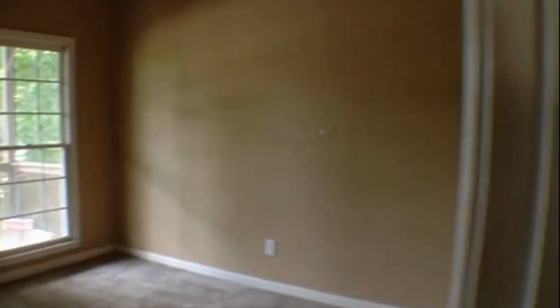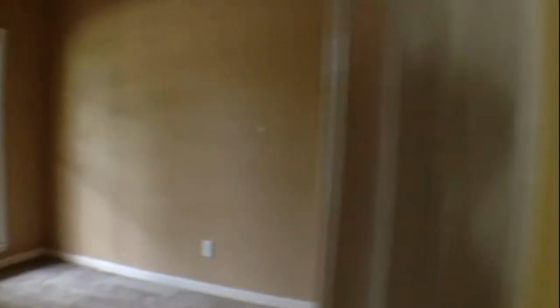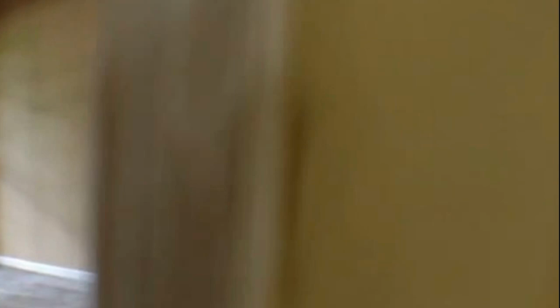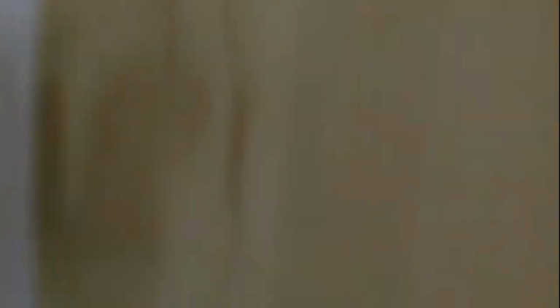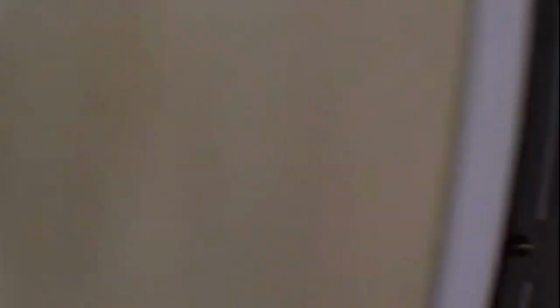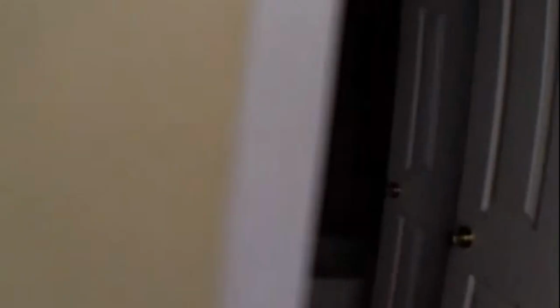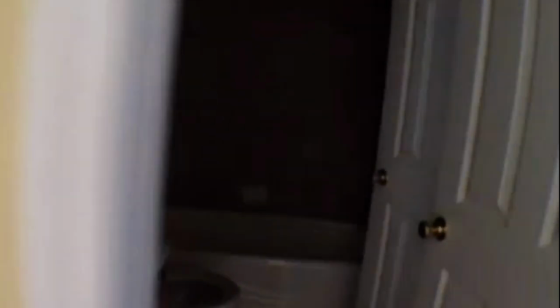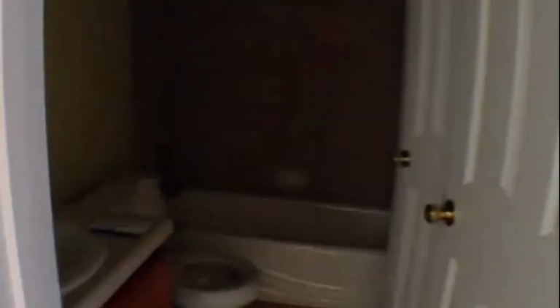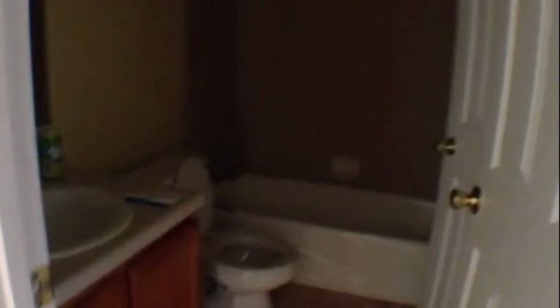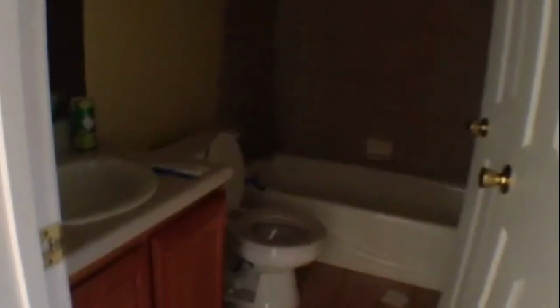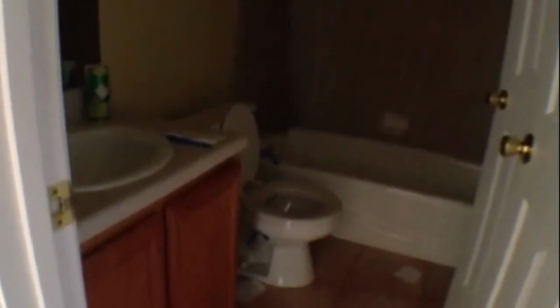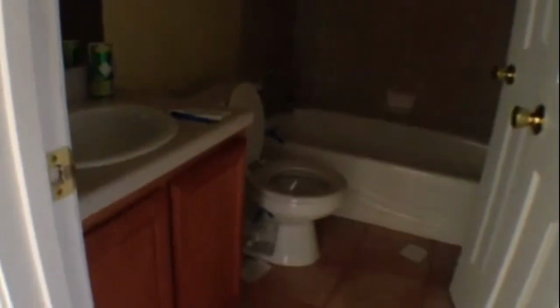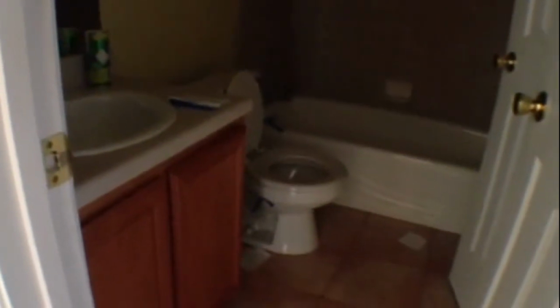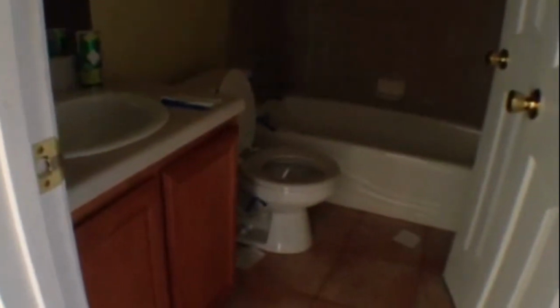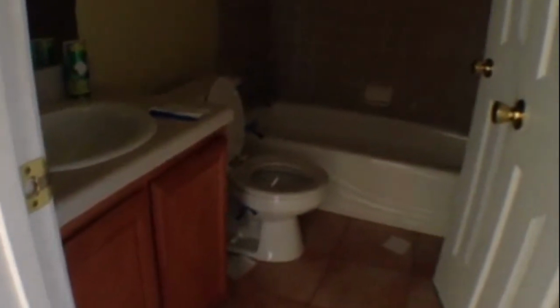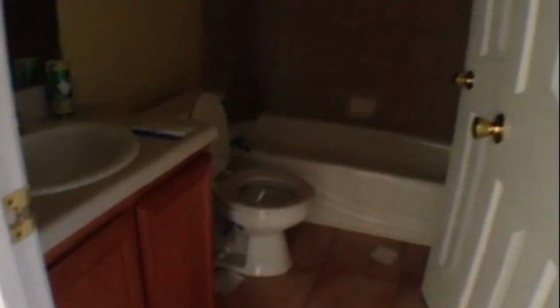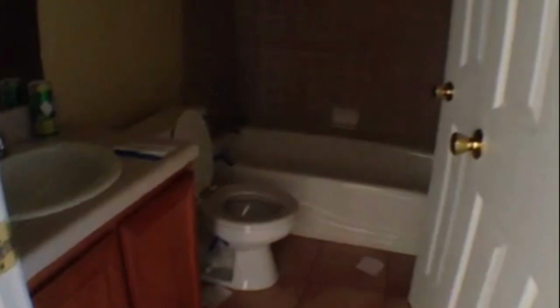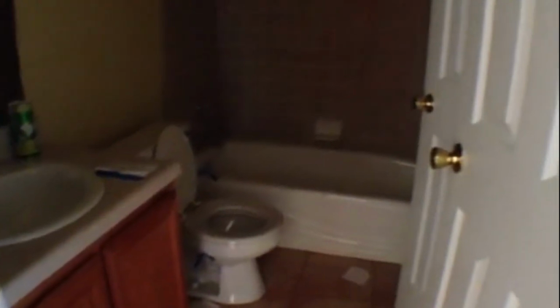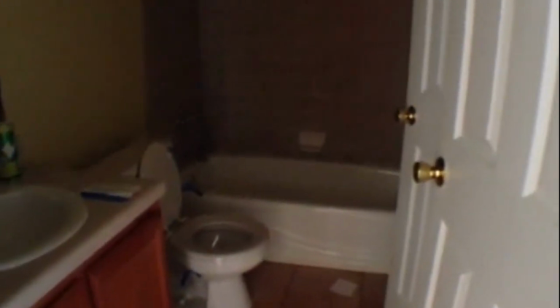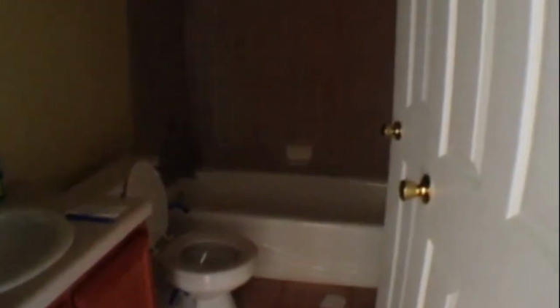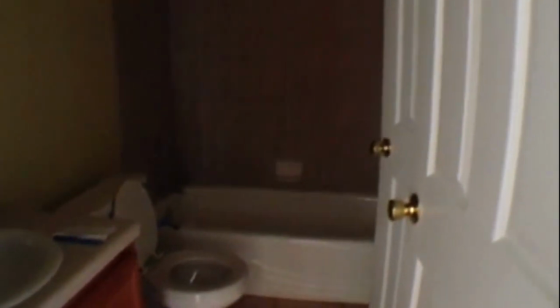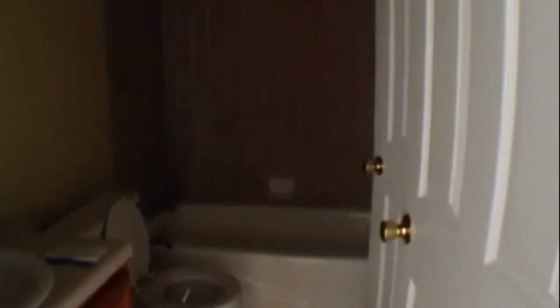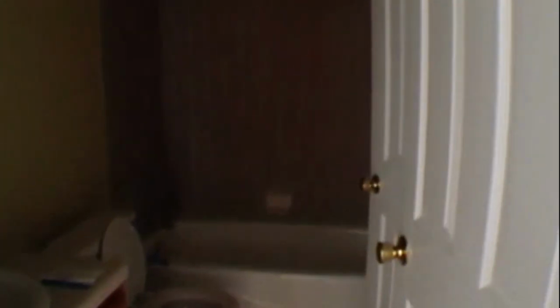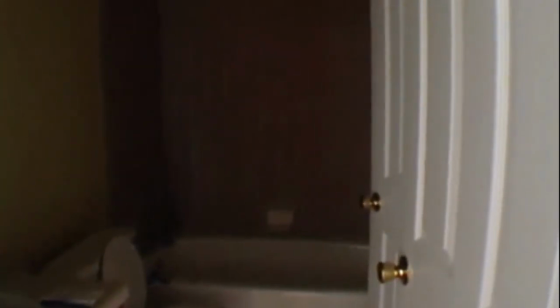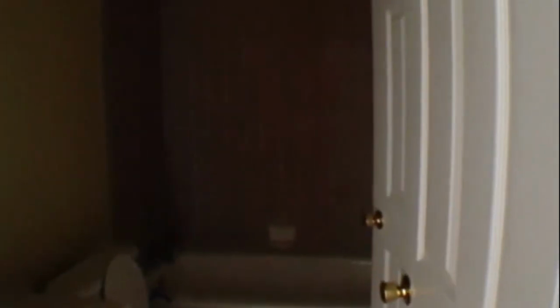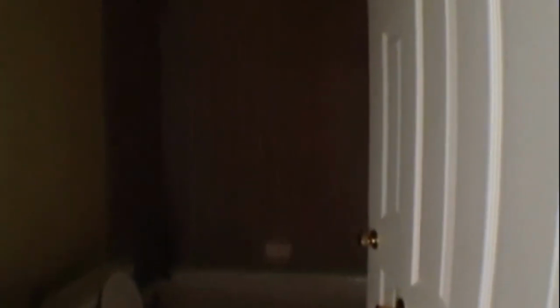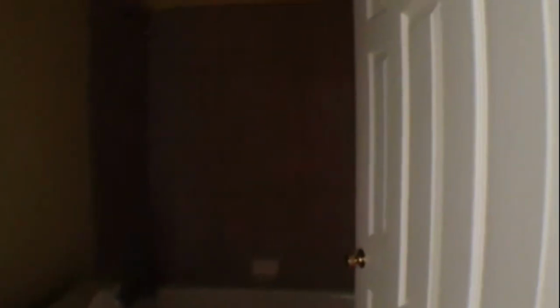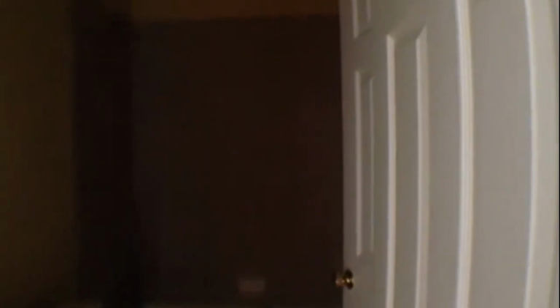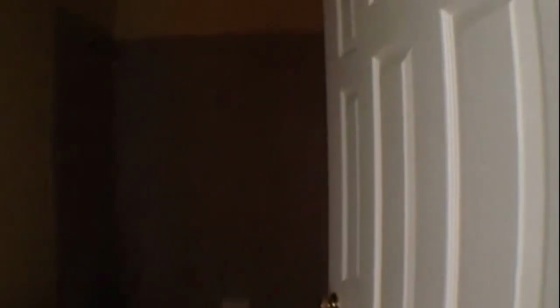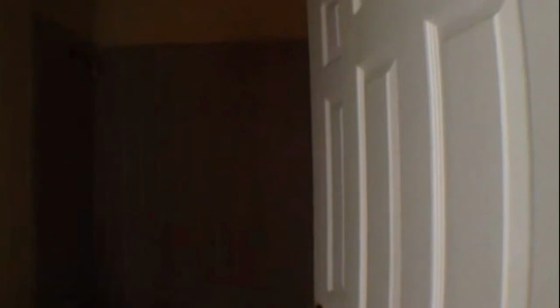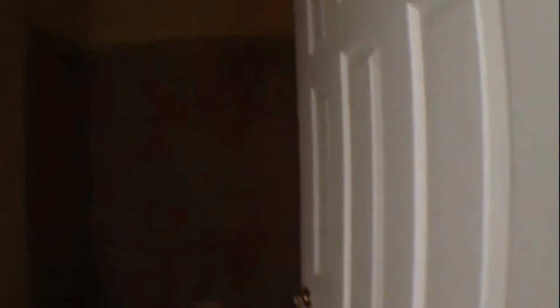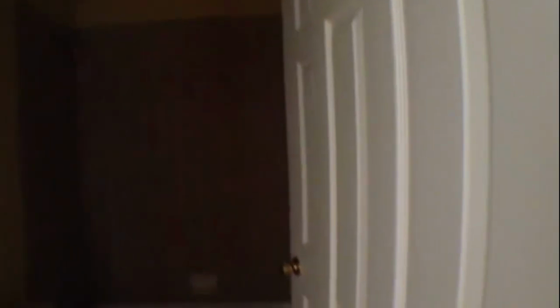Just next to that is our first bathroom where we've got a nice oak vanity and a tub and shower combo with ceramic tile around the tub.